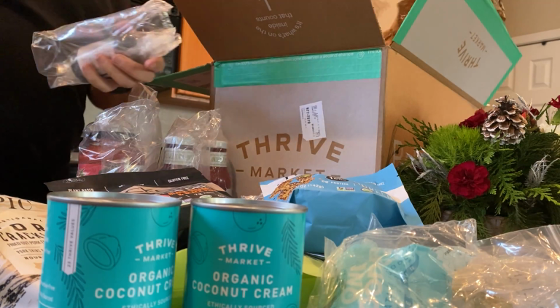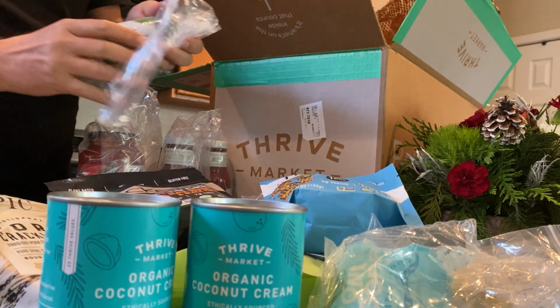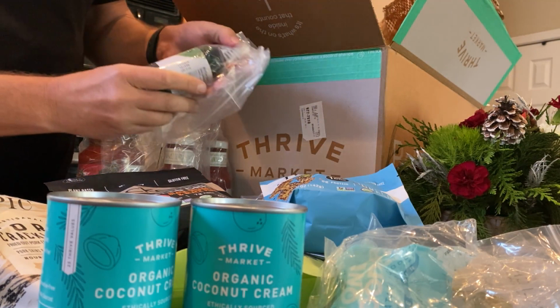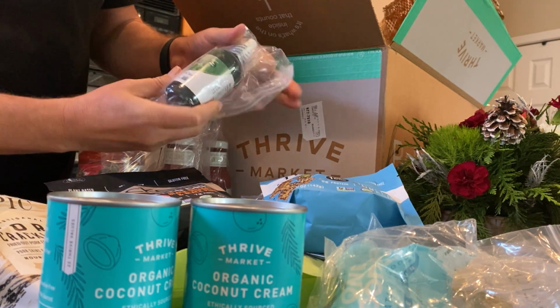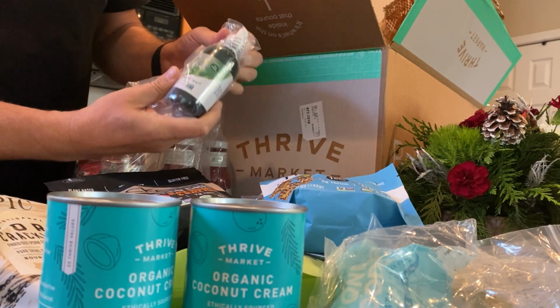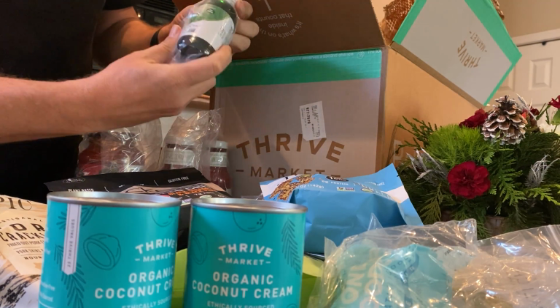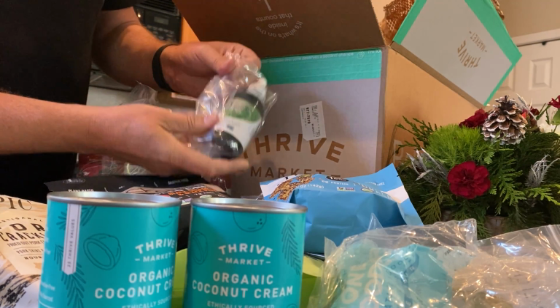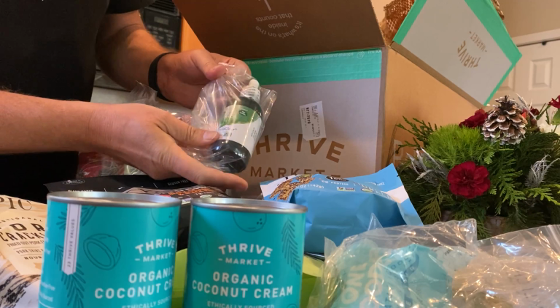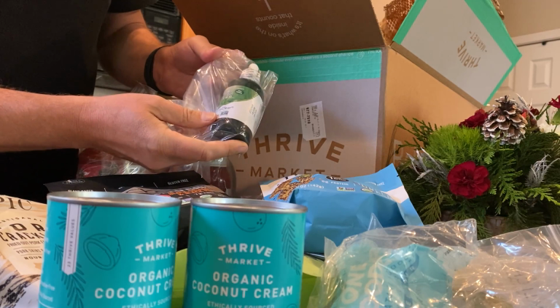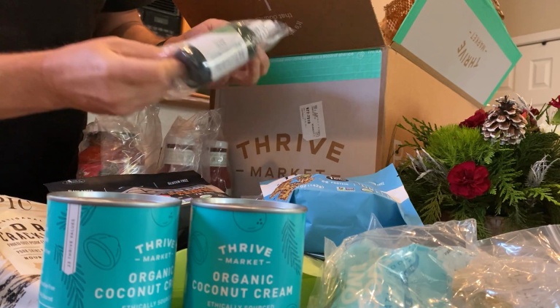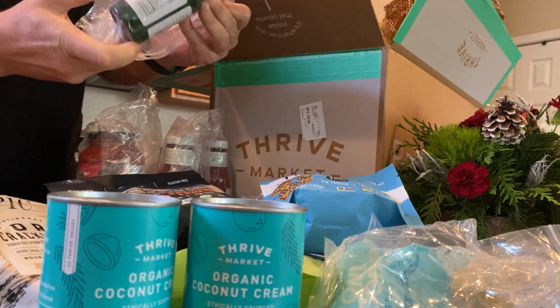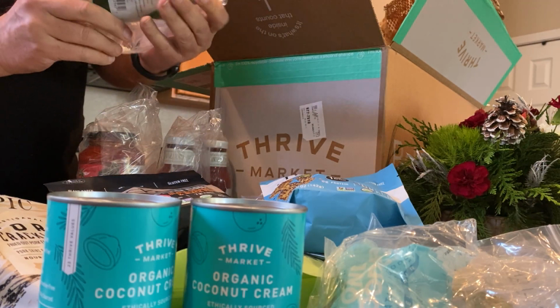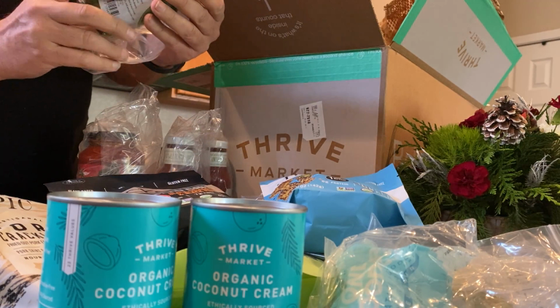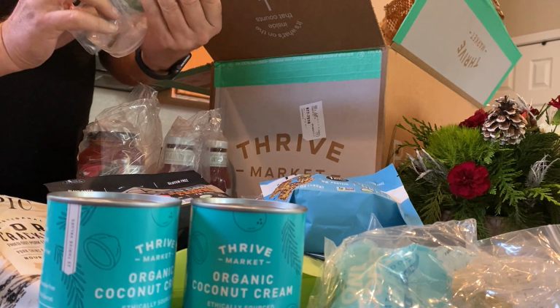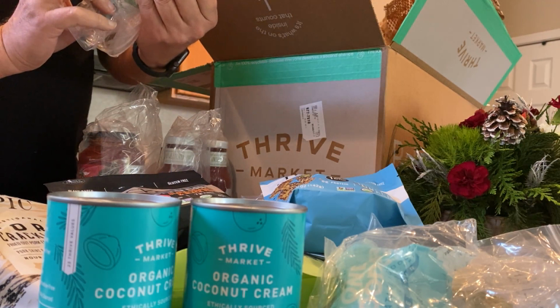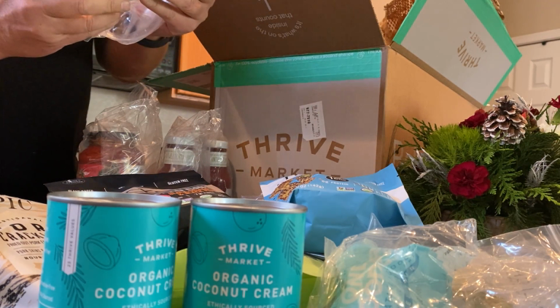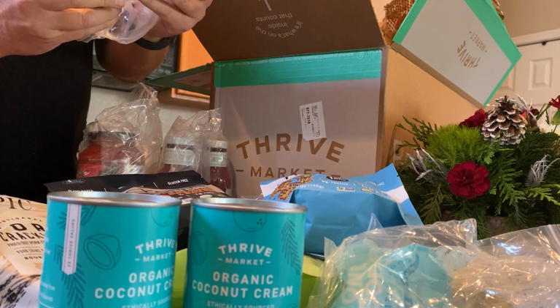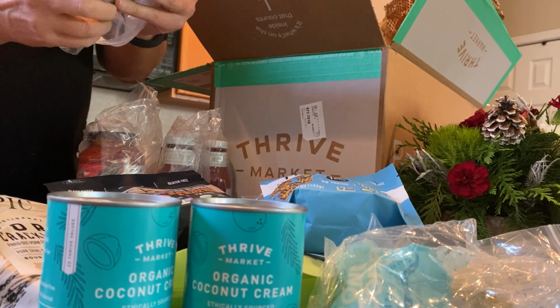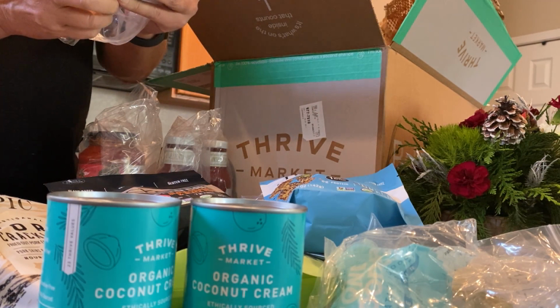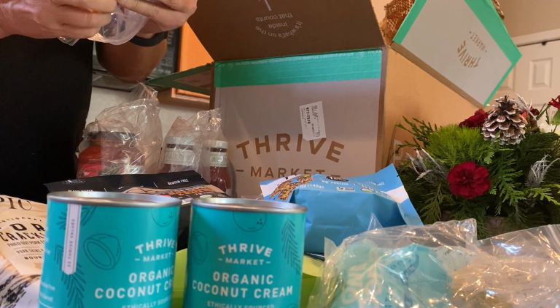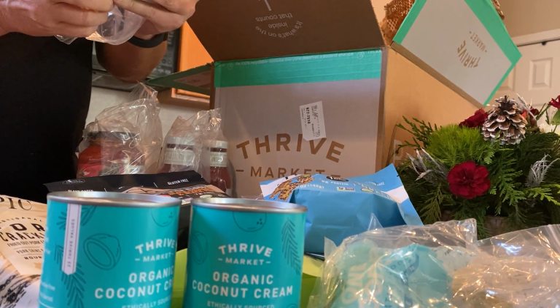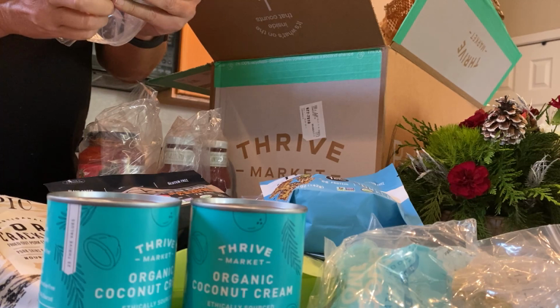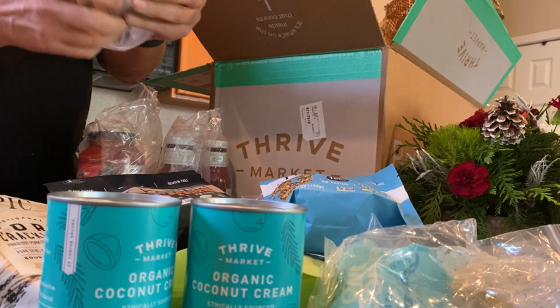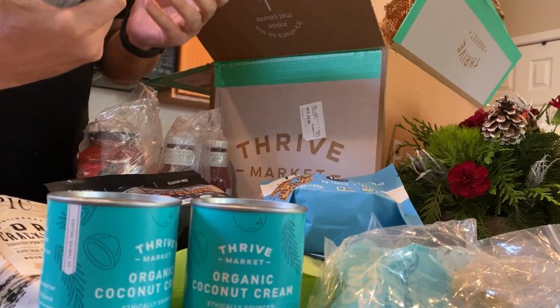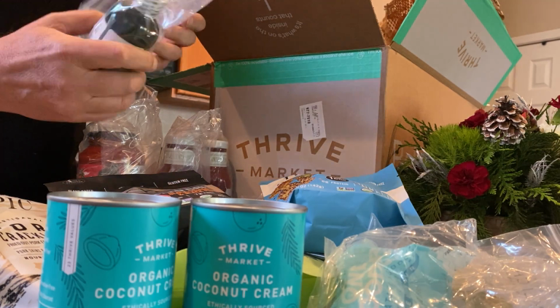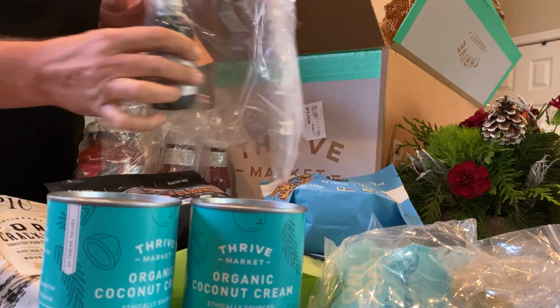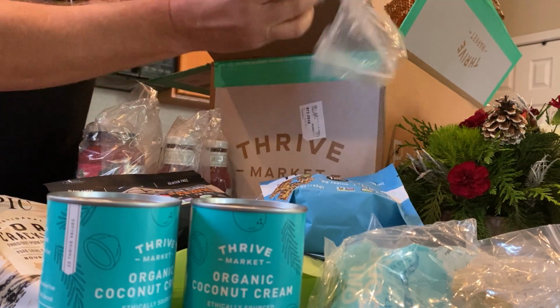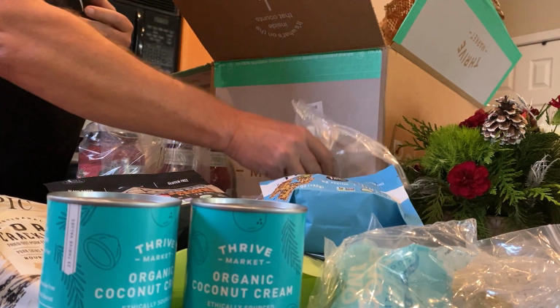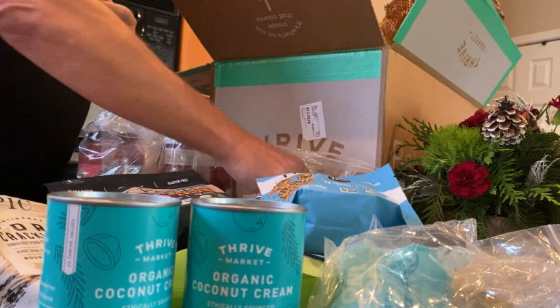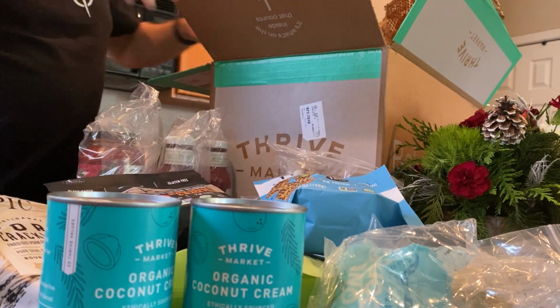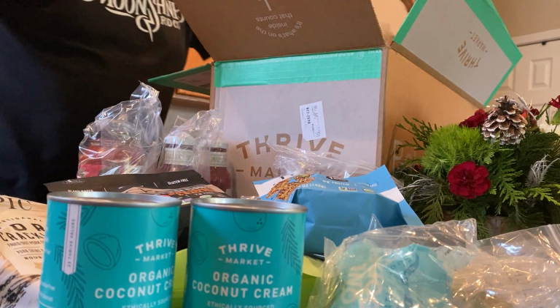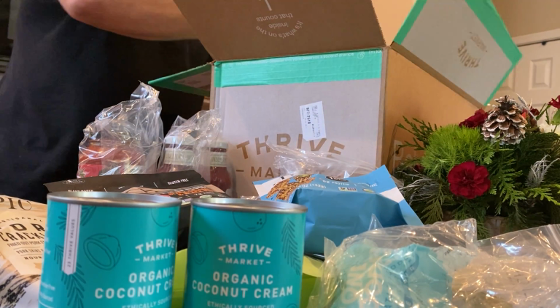This is the Stevia Sweet Drops — look how big that bottle is, that thing's going to last forever. I think it's like 900 servings in here or something. Just put a couple drops. I think it'll last almost a year.